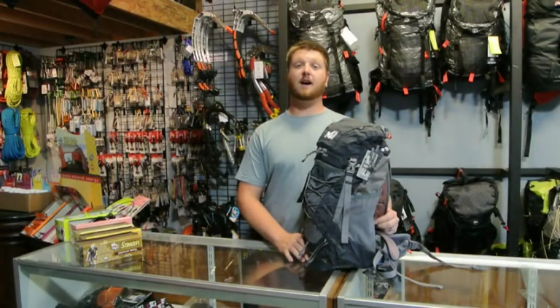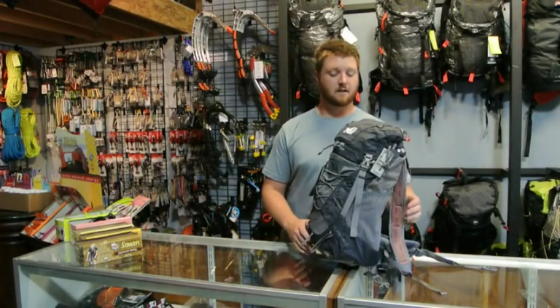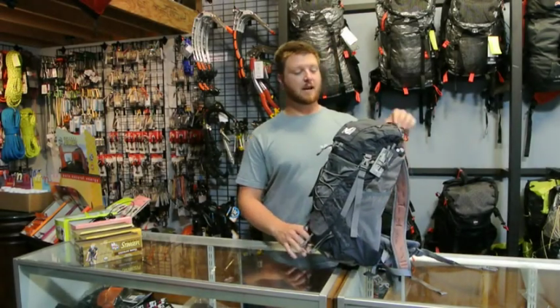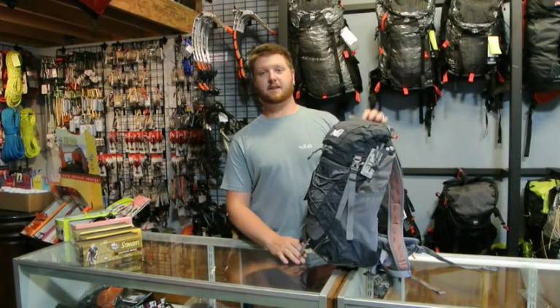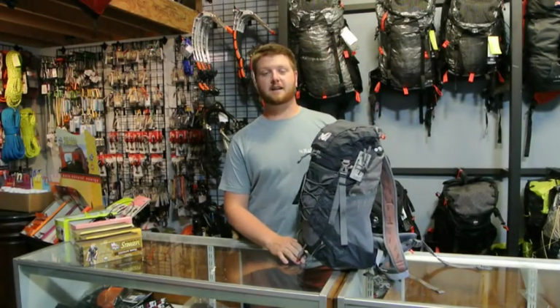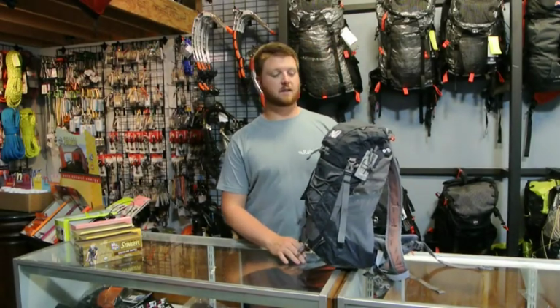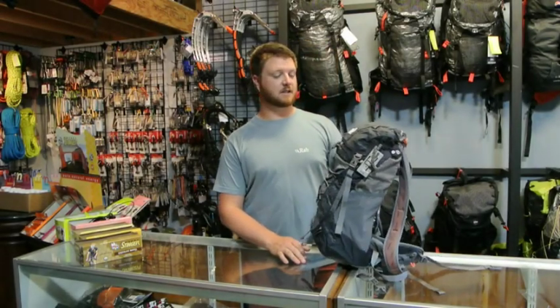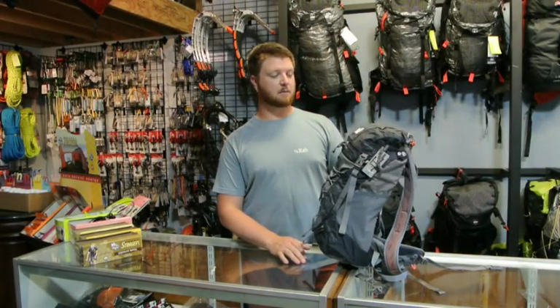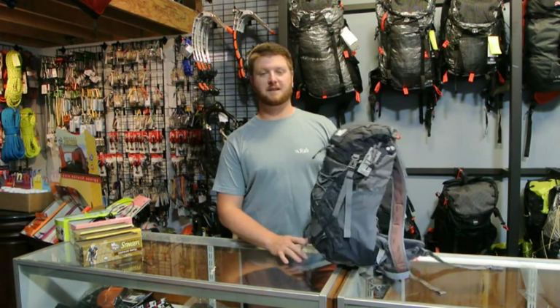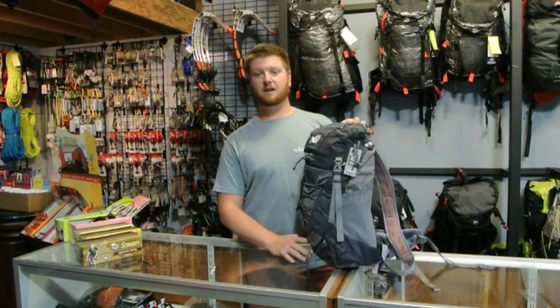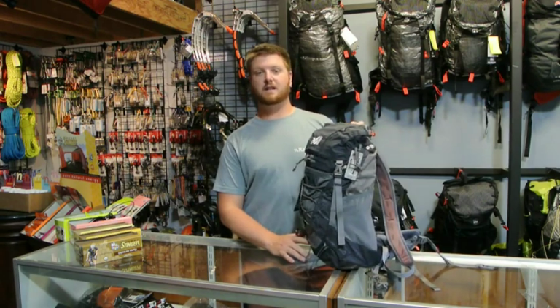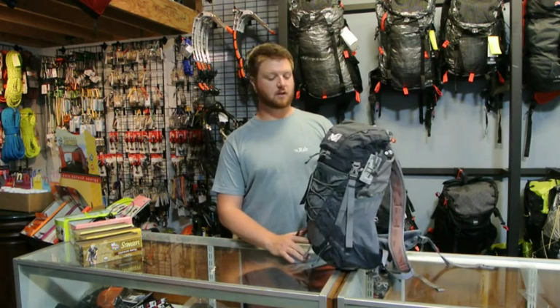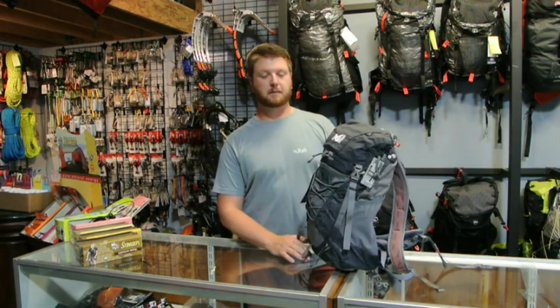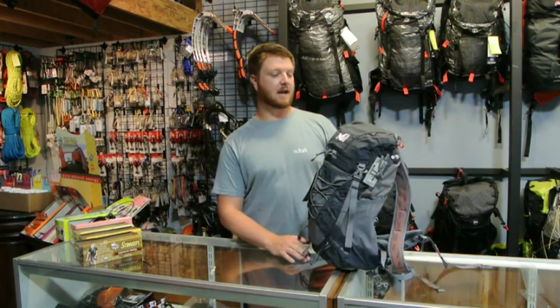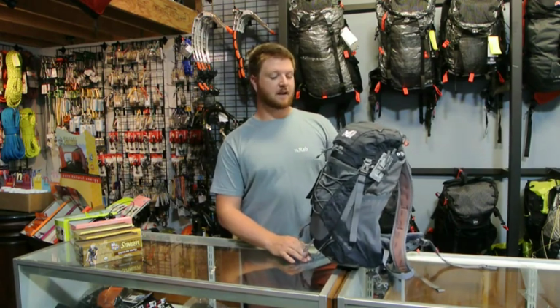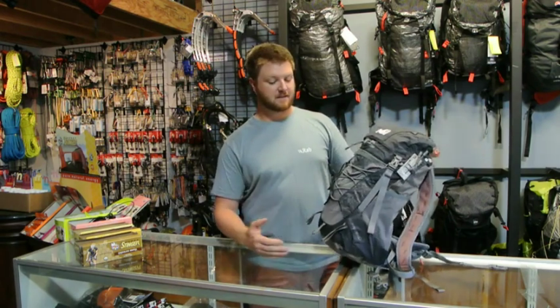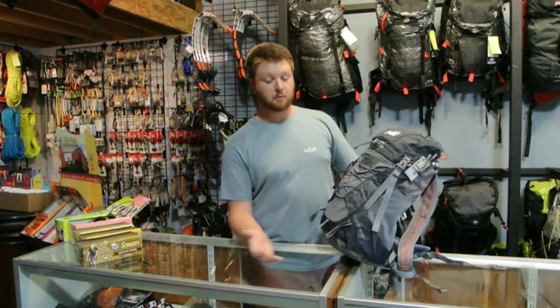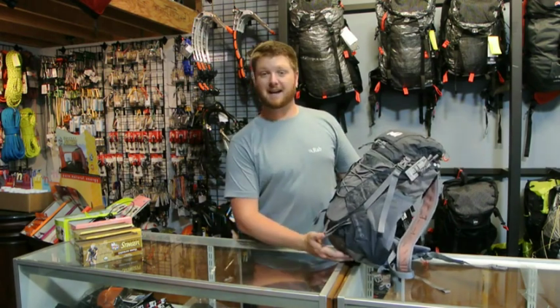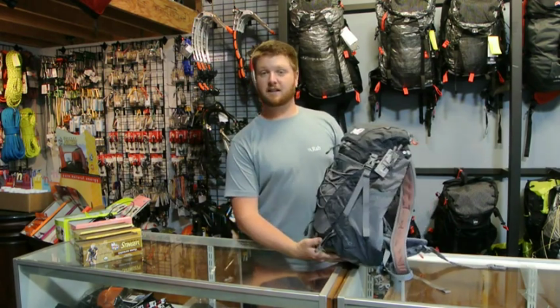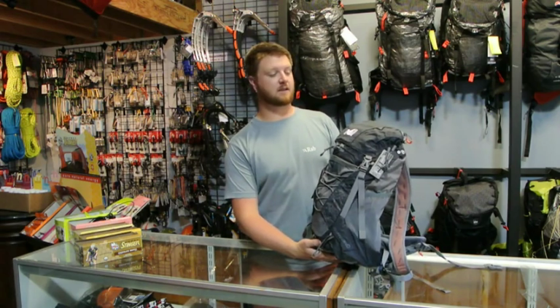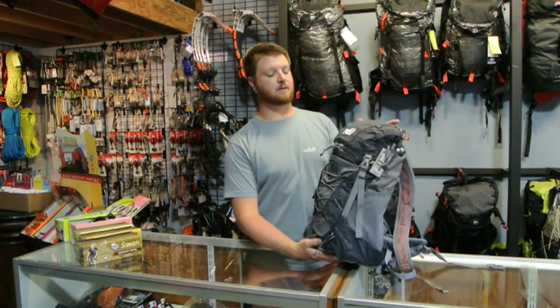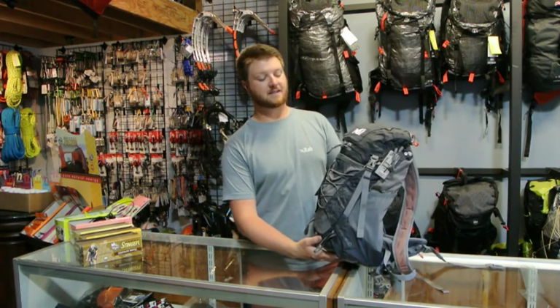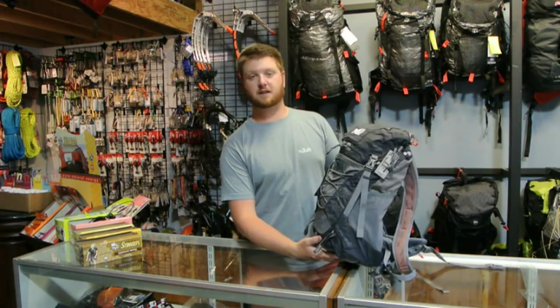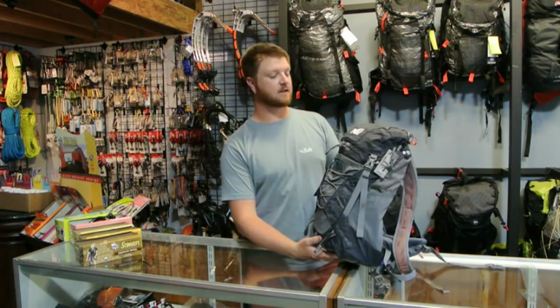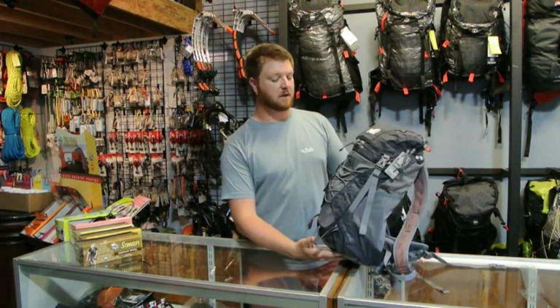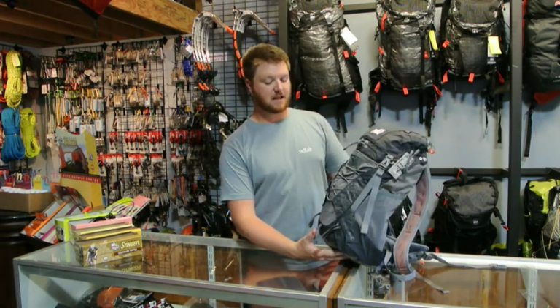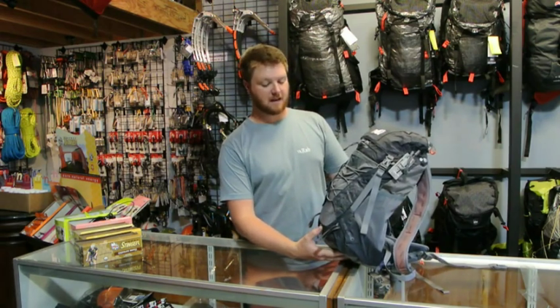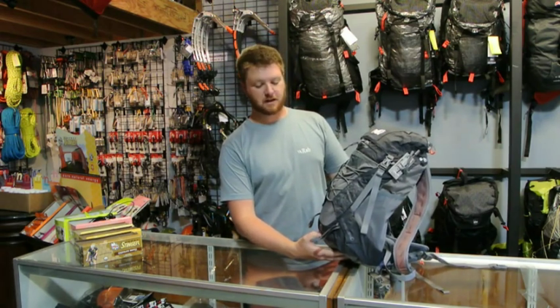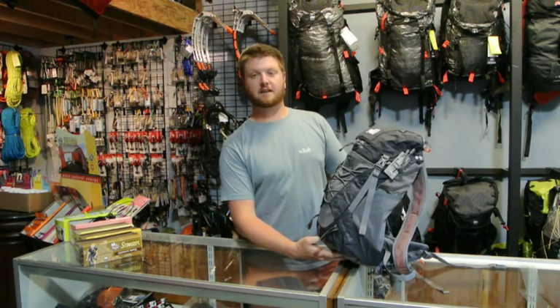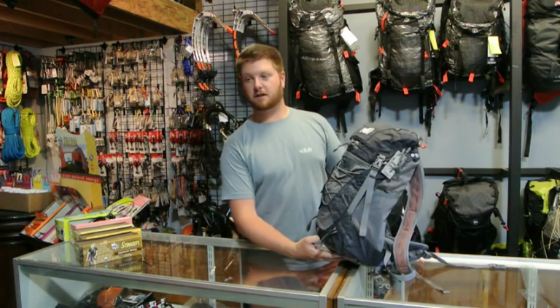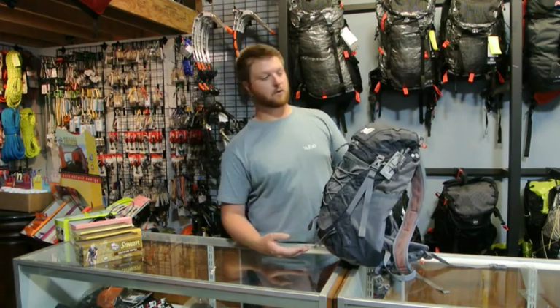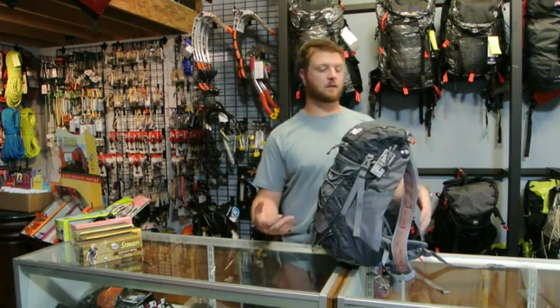Hi, this is Brad with ProLiteGear.com. Today we're going to be talking about the Mie Respiration 30 Backpack. This is a two-pound pack. It's a little heavy for all the packs in its class, but it does have a lot of features on it, which kind of added extra weight, and I'll go through those with you.